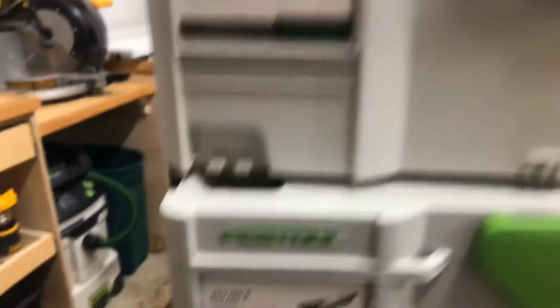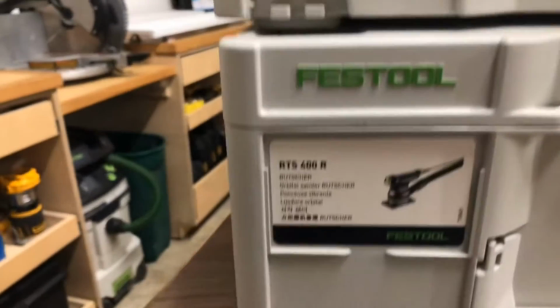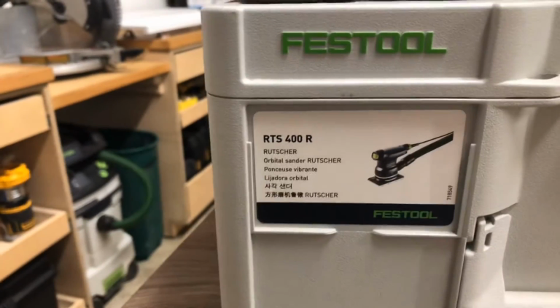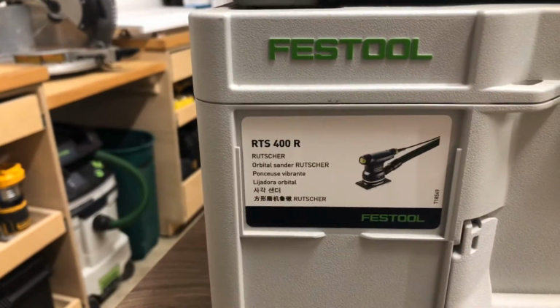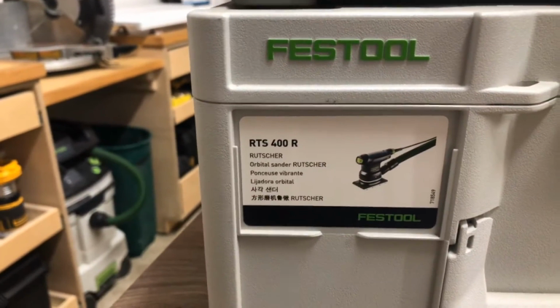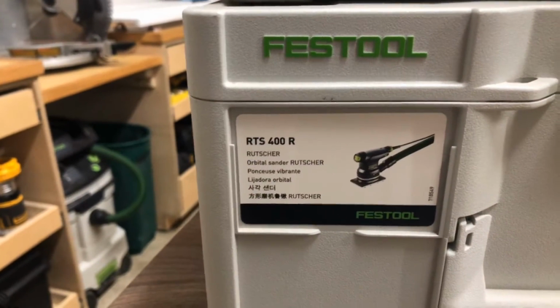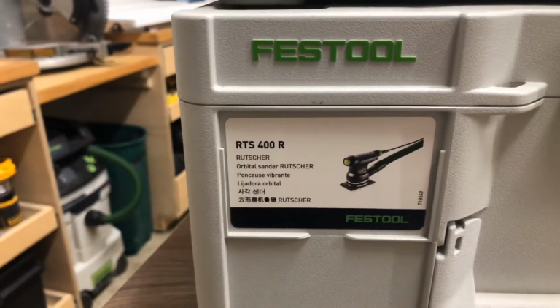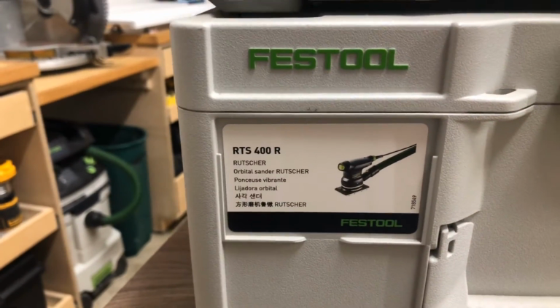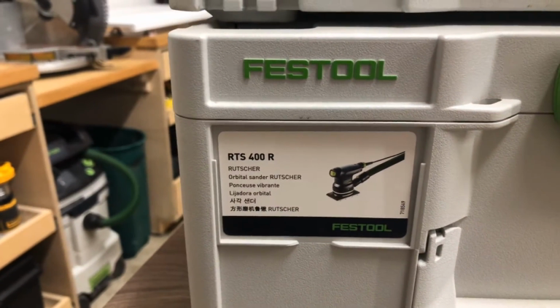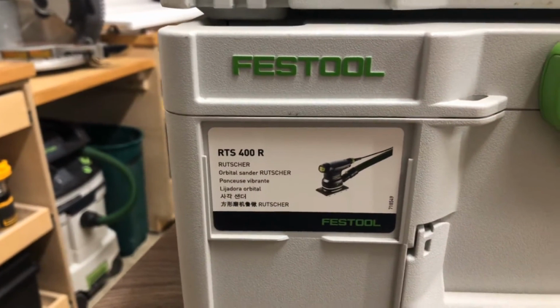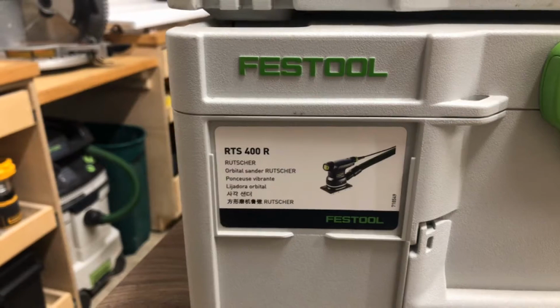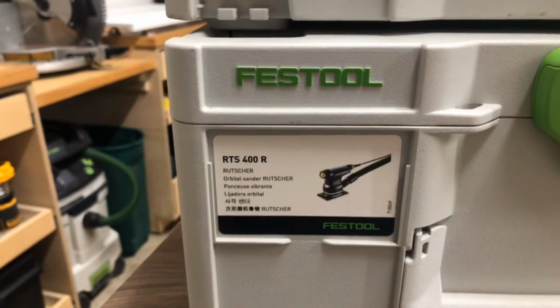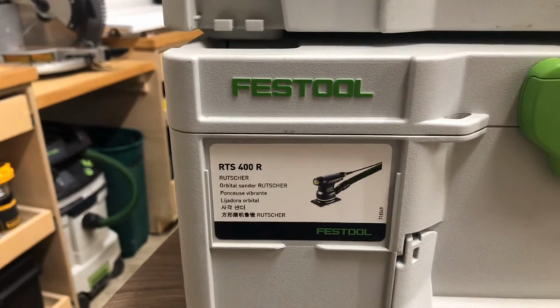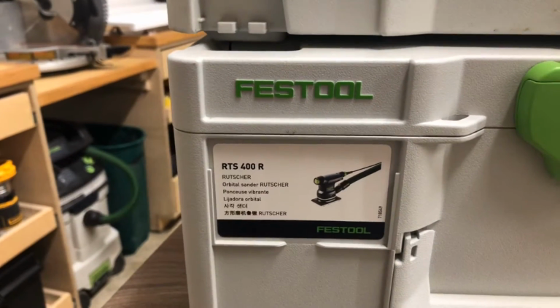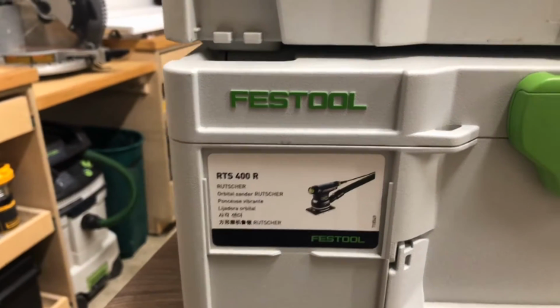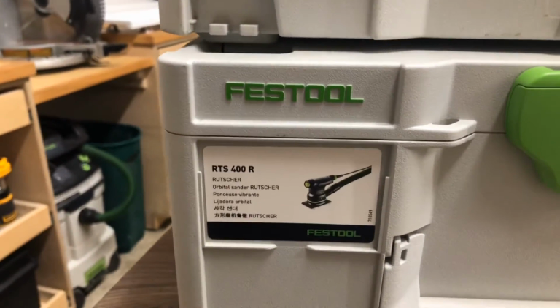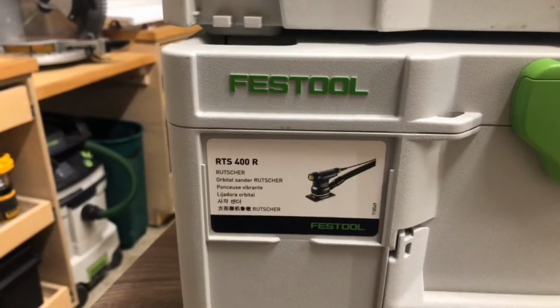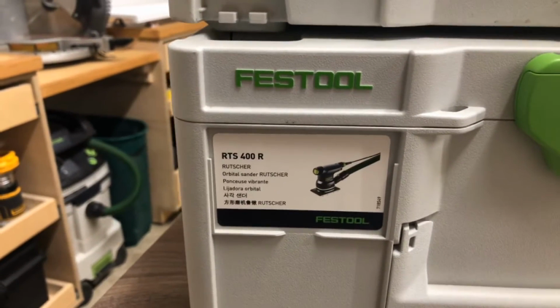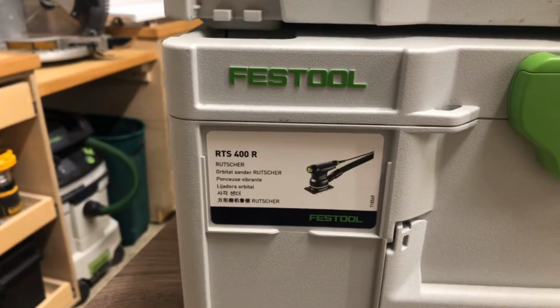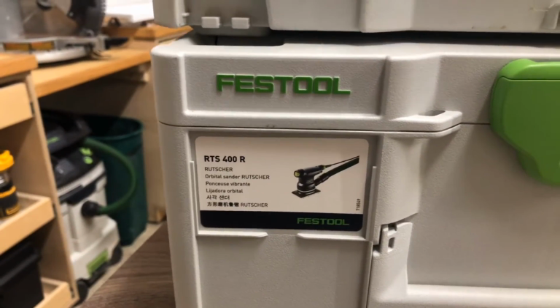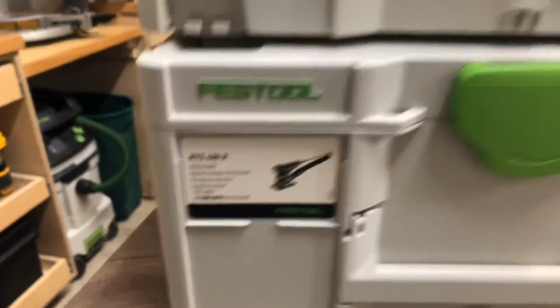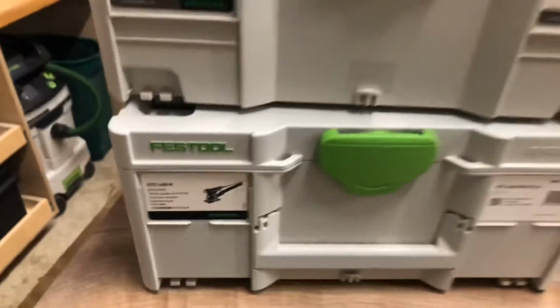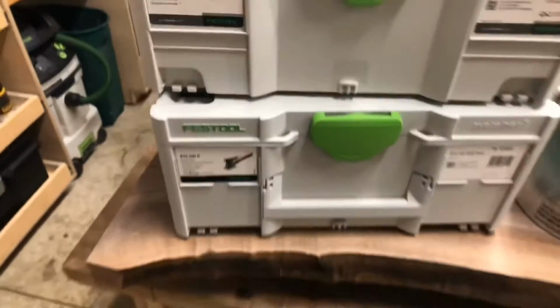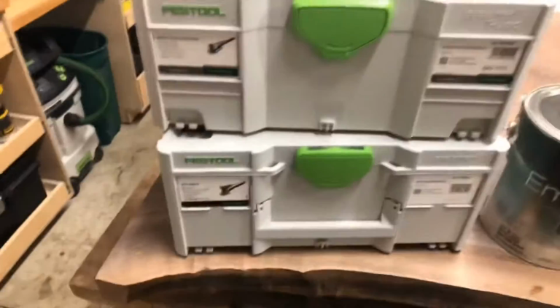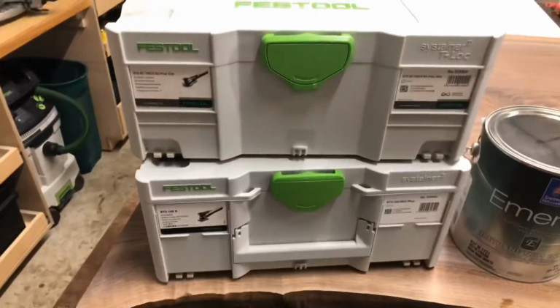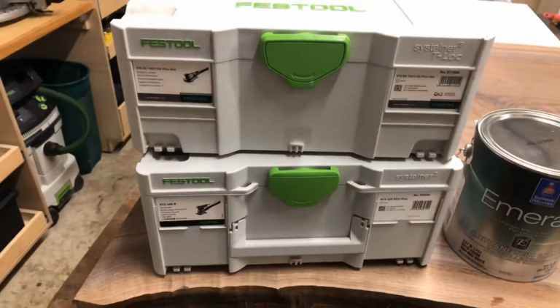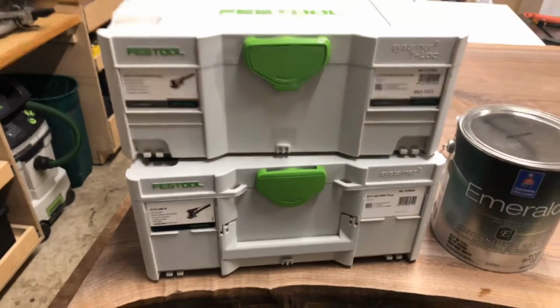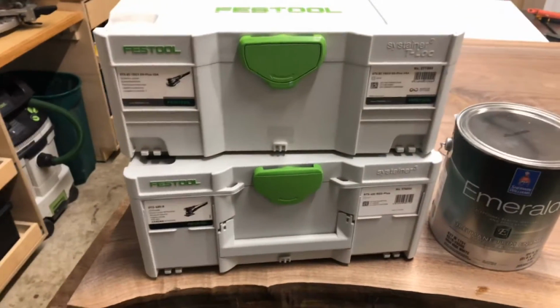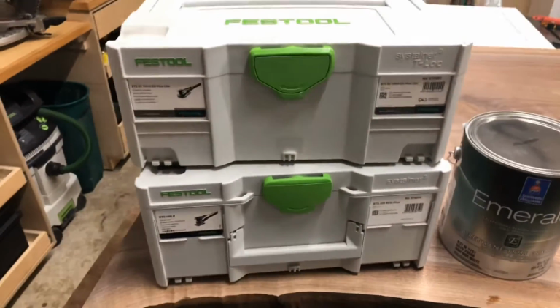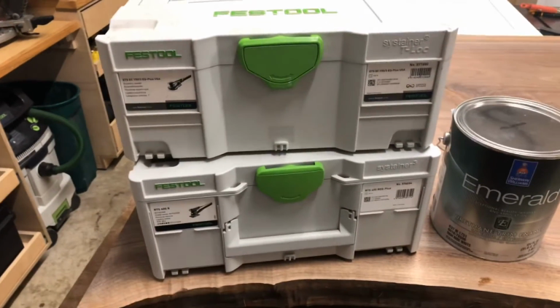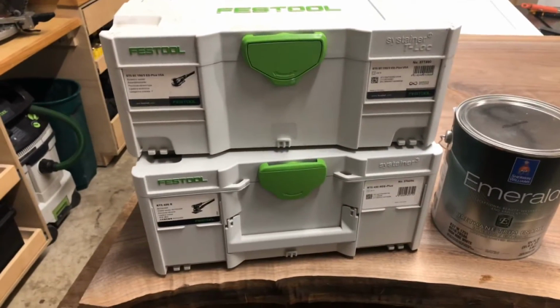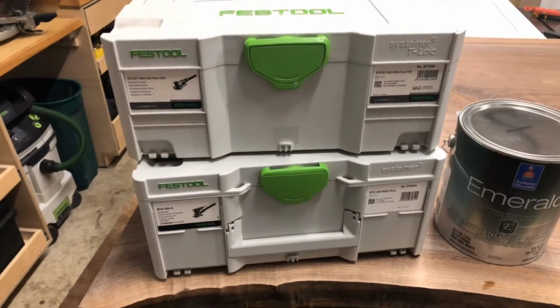And then the RTS-400R — I just got this one for my last job. It saves a ton of hand sanding because it can get into corners. These are my two sanders that I use for sanding my cabinetry, shelves, and doors.